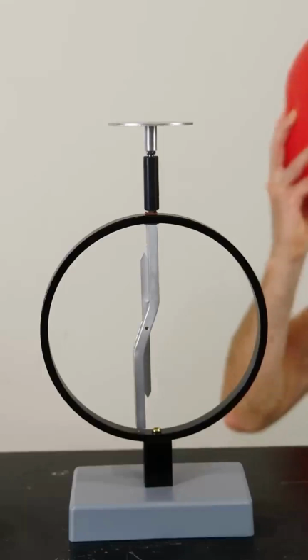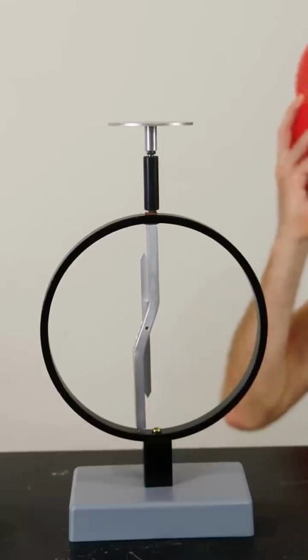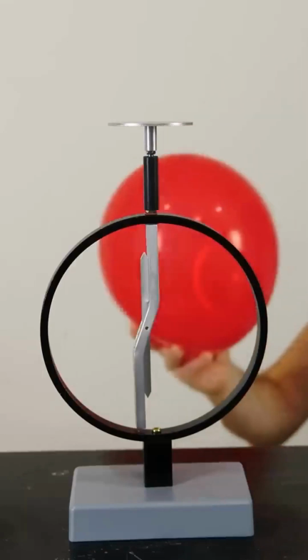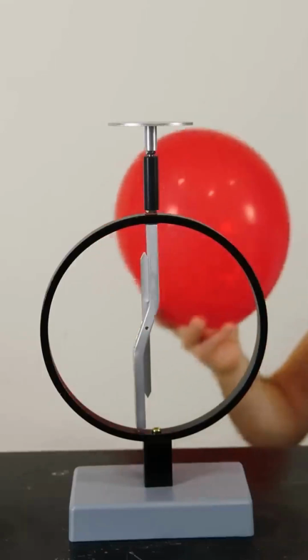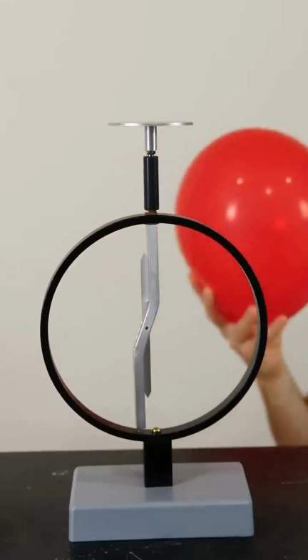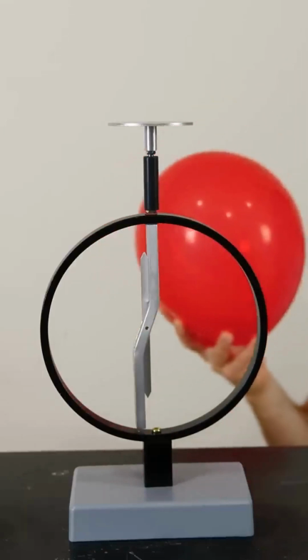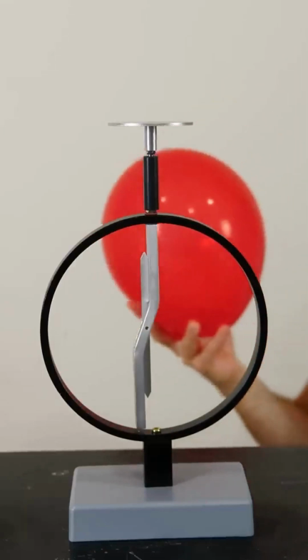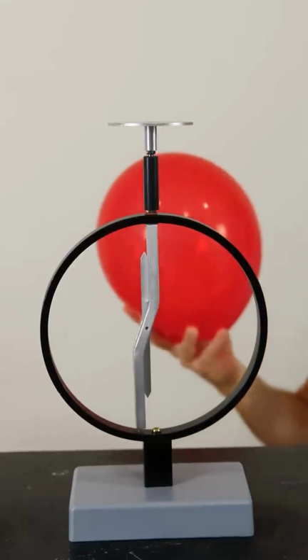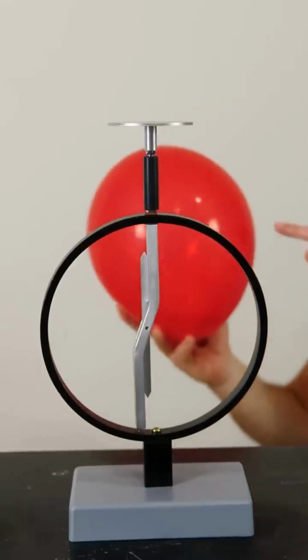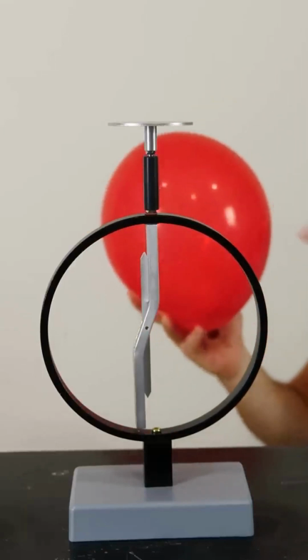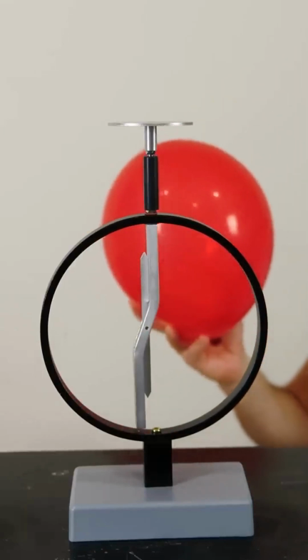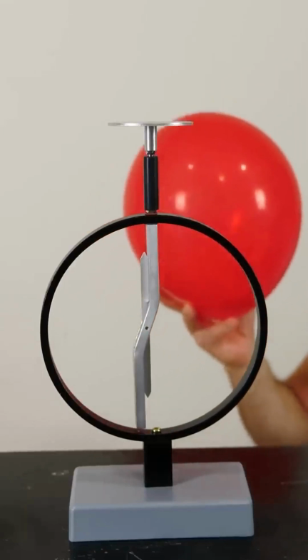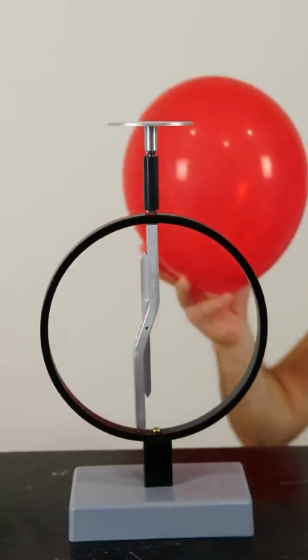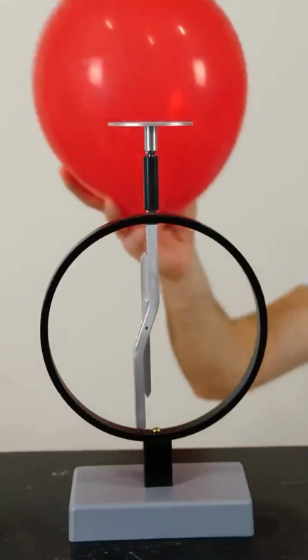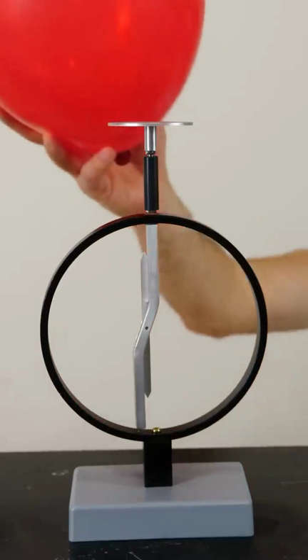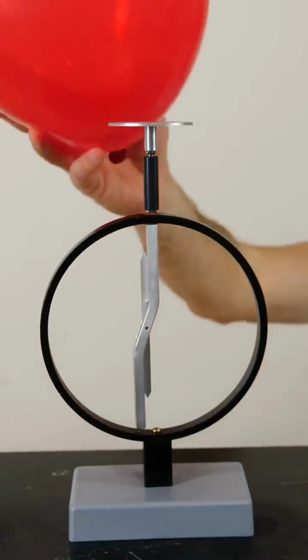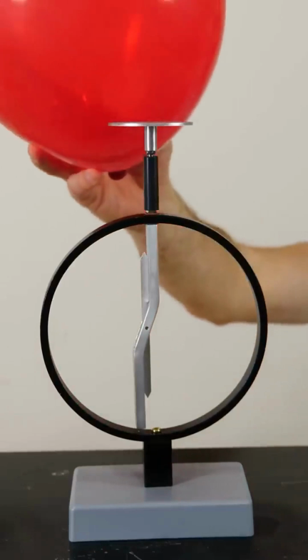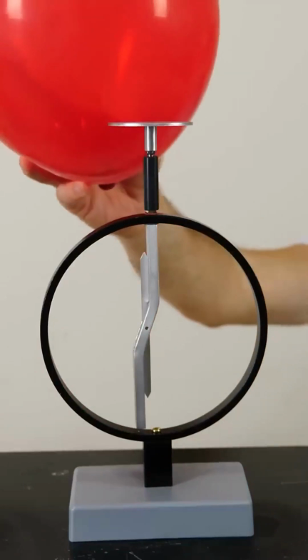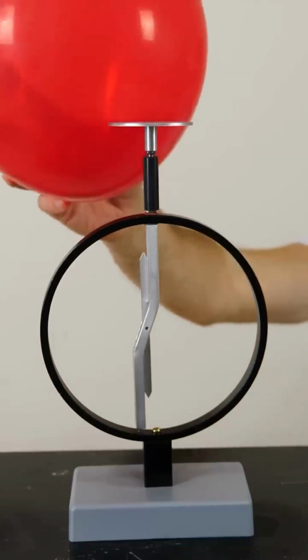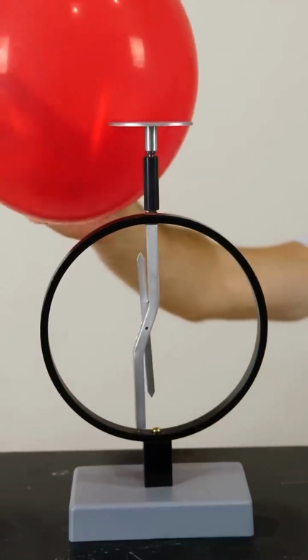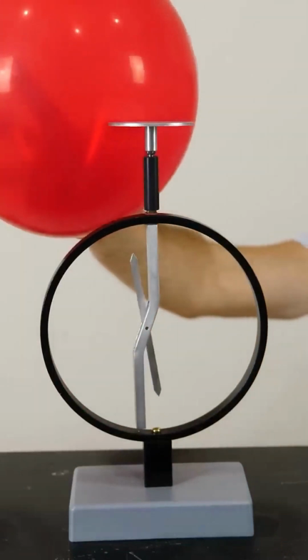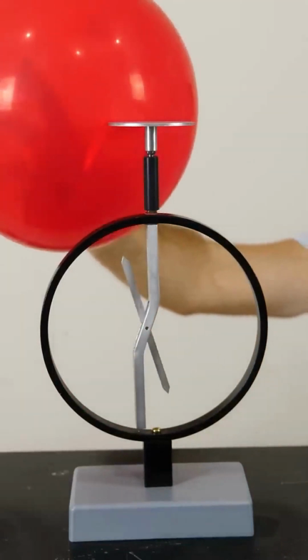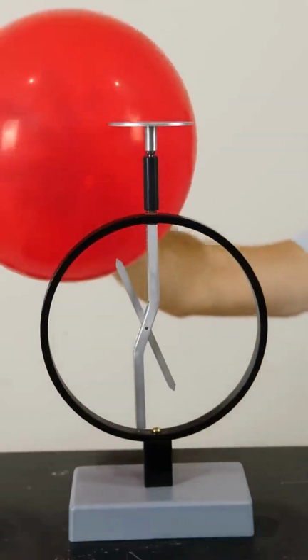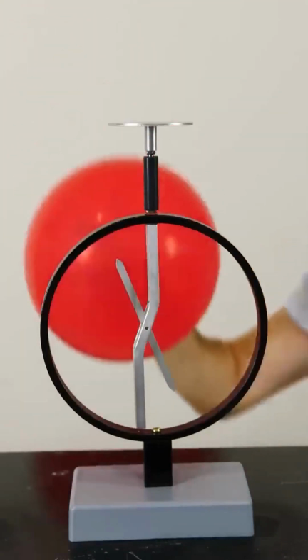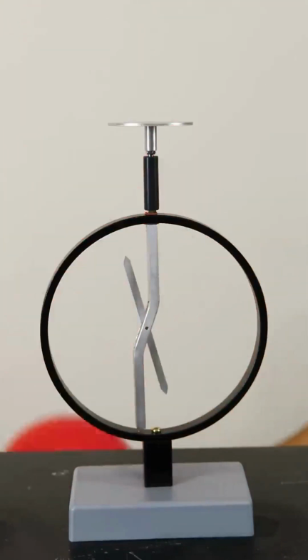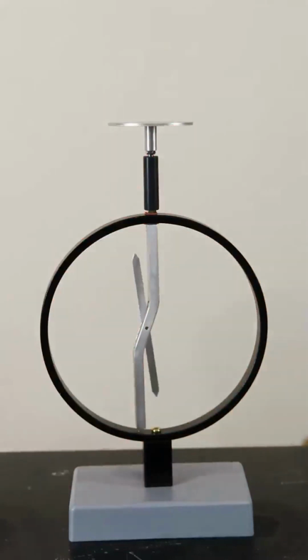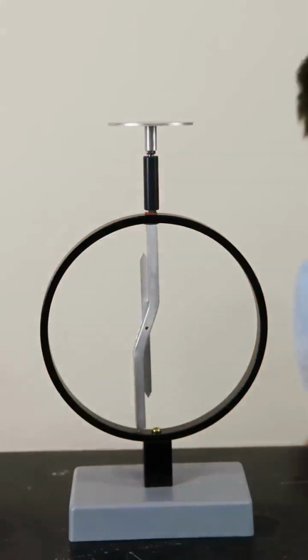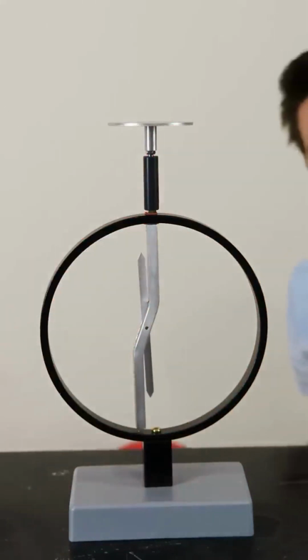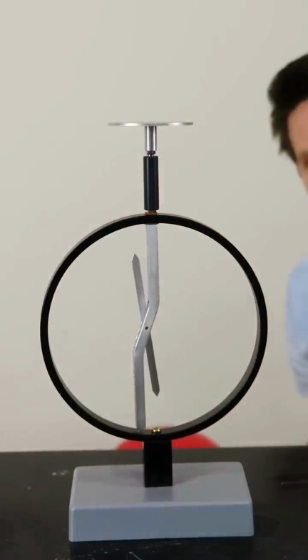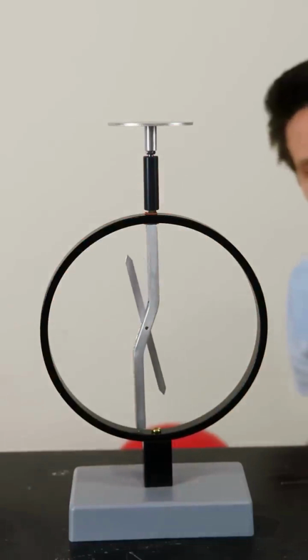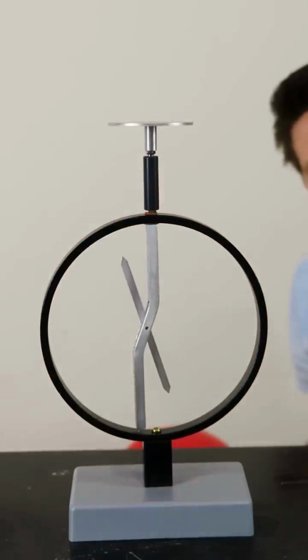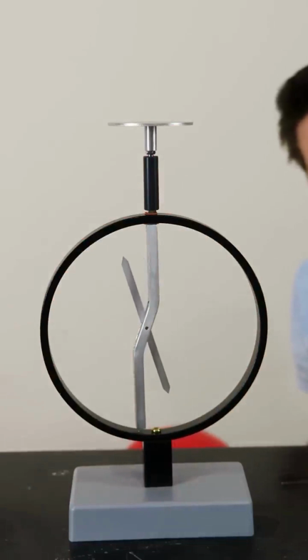This is an electroscope. You can trap charges on the top plate and this makes the needle move away from the center. If I take a balloon and rub it on my head, it's actually scraping electrons off my hair. Then I can deposit them on the plate and charge it up.